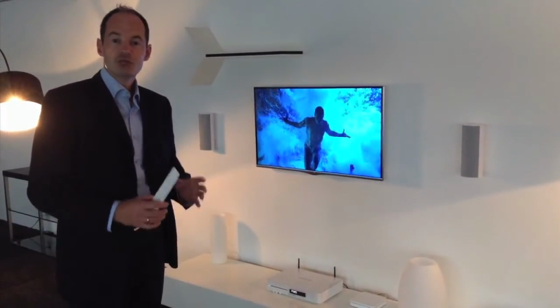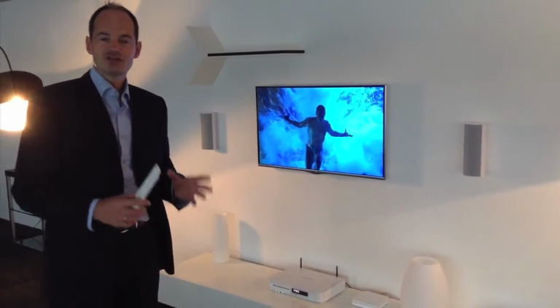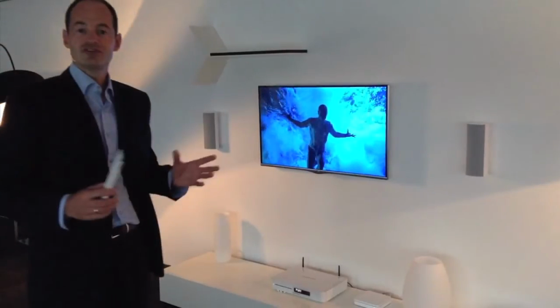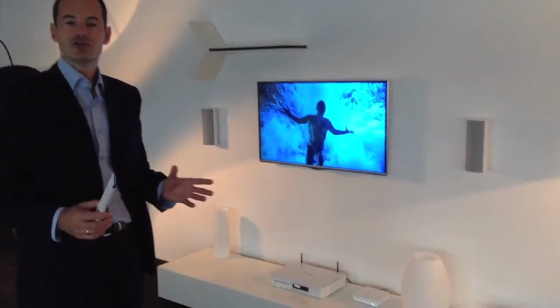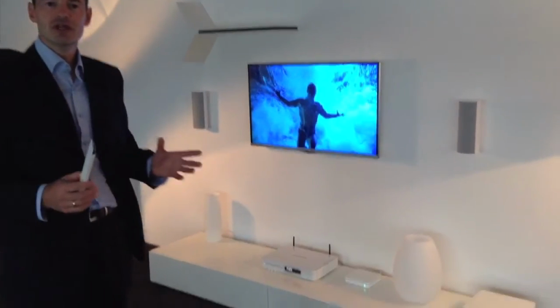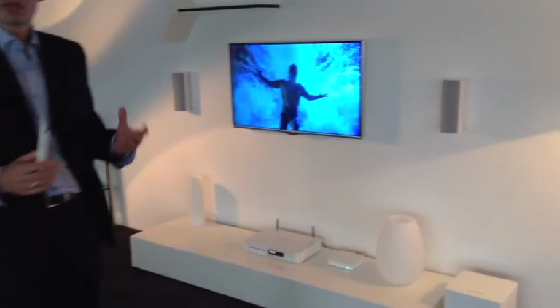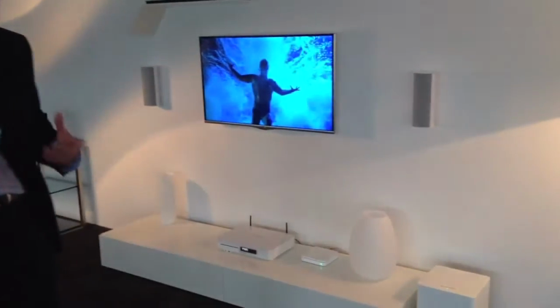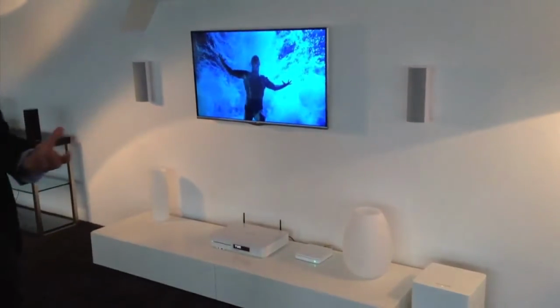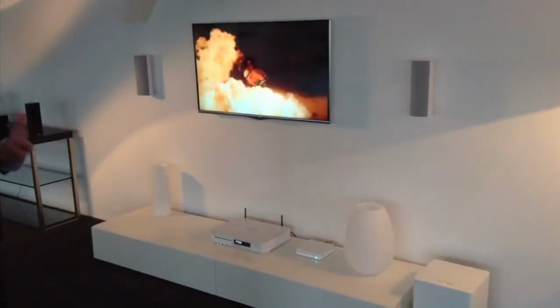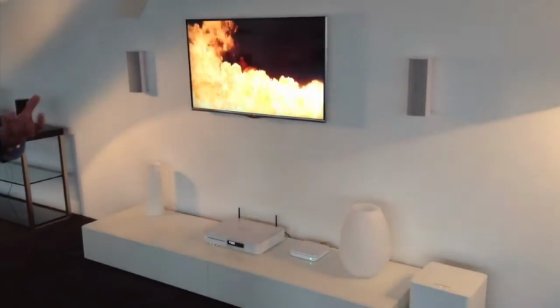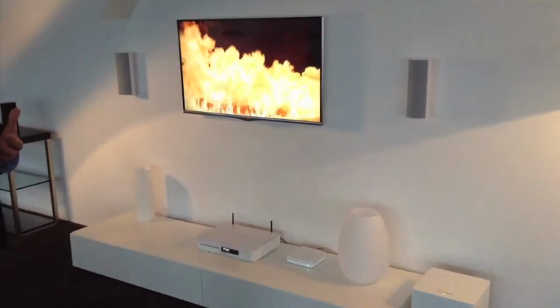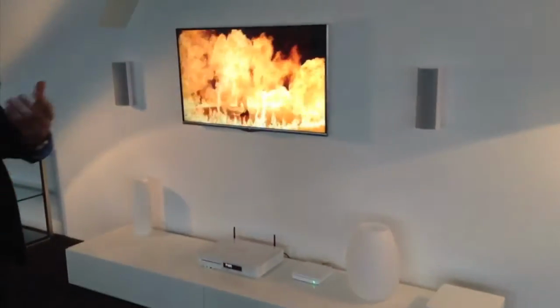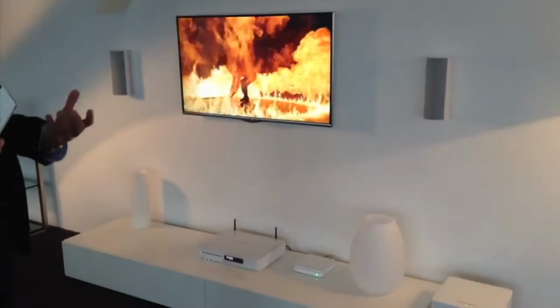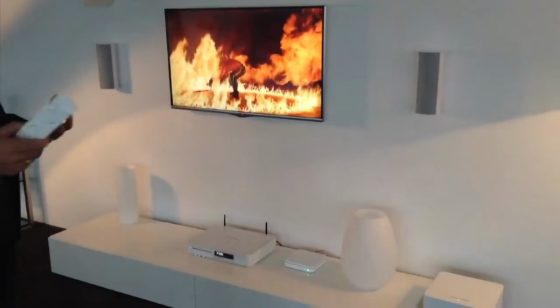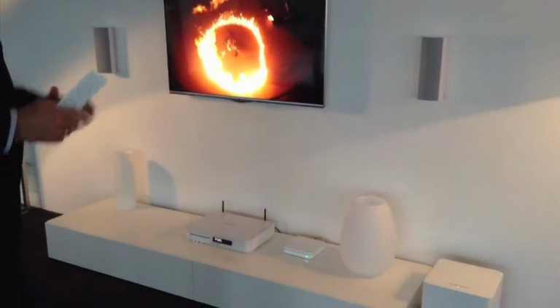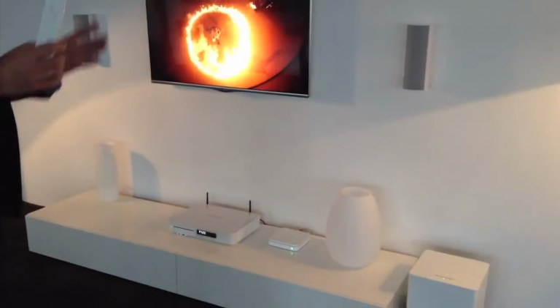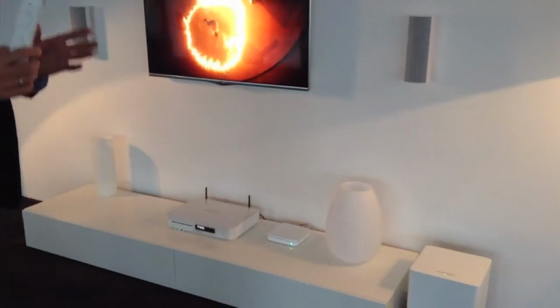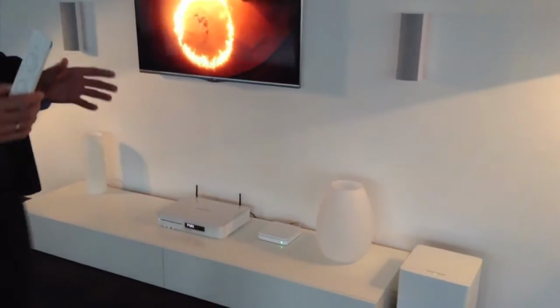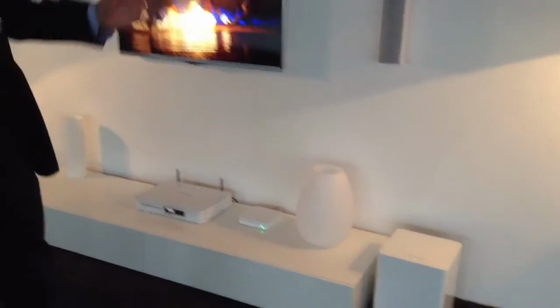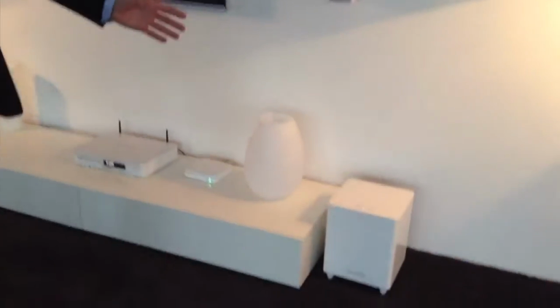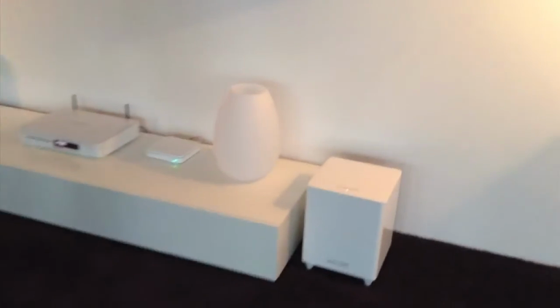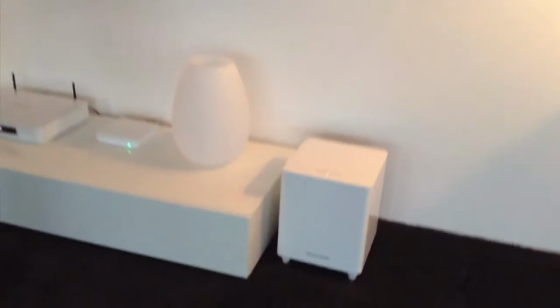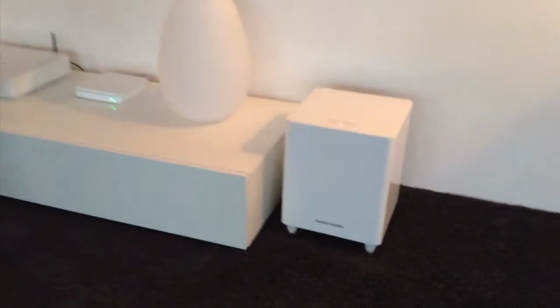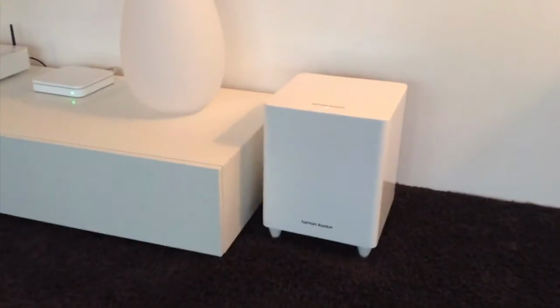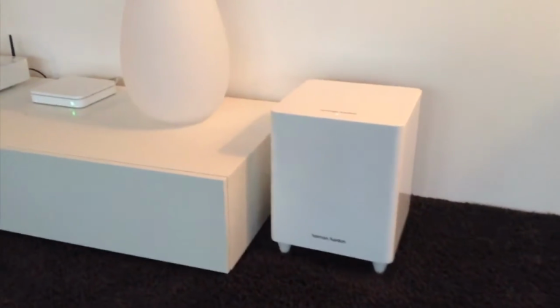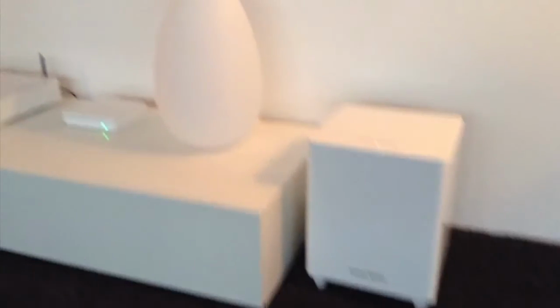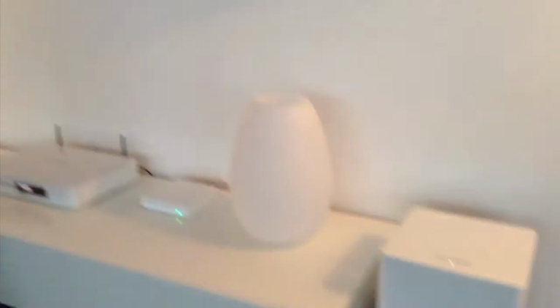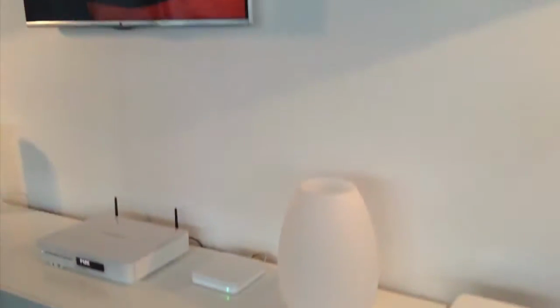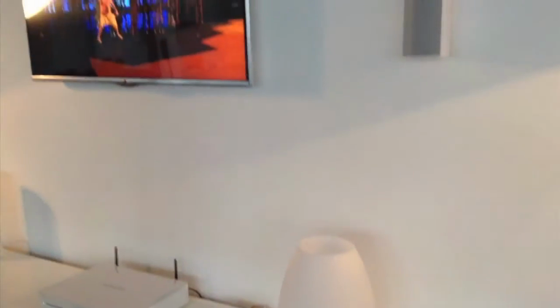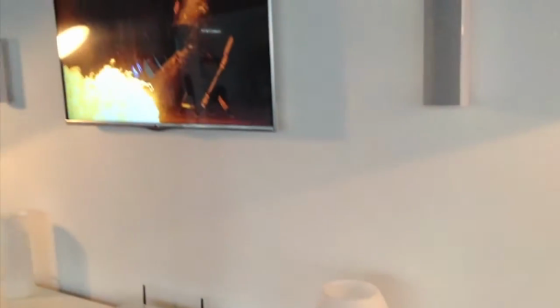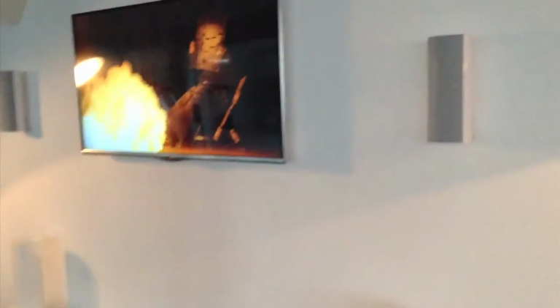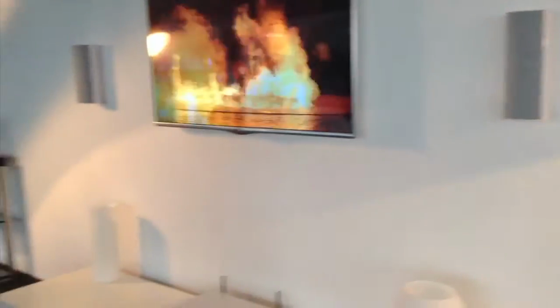BDS contains everything you need to playback your favorite music, your favorite movies, or your favorite pictures. The system includes a subwoofer, speakers, either 2.1 or 5.1 for stereo or multi-channel sound.